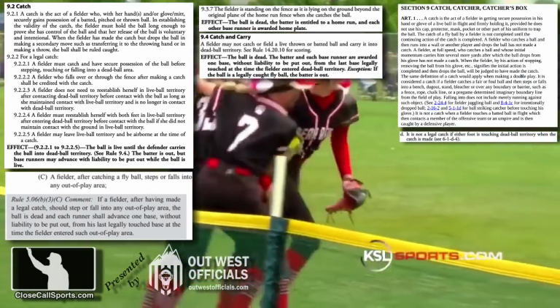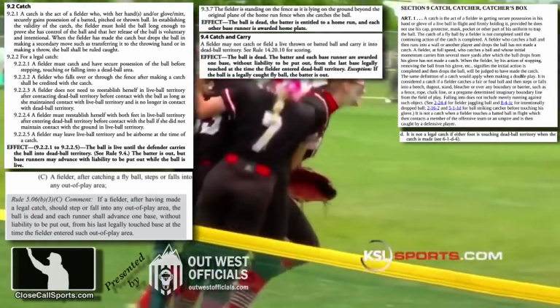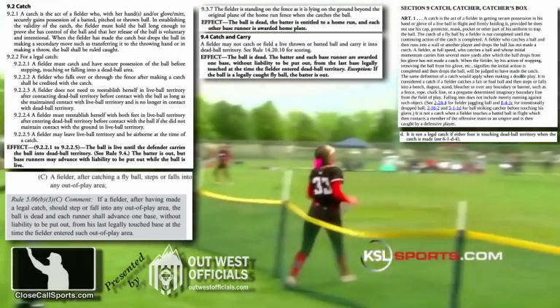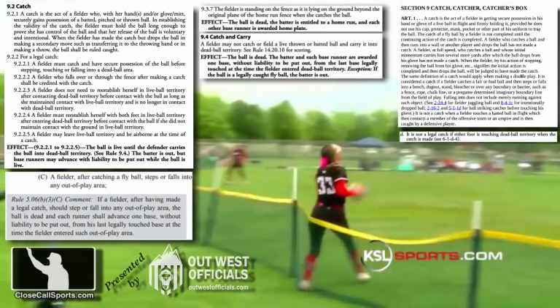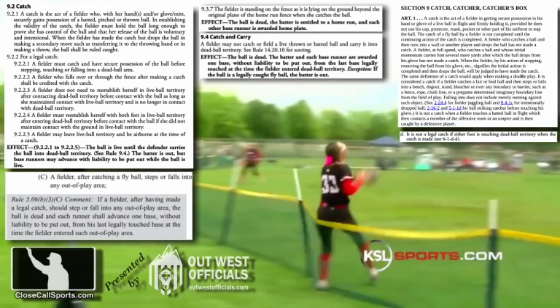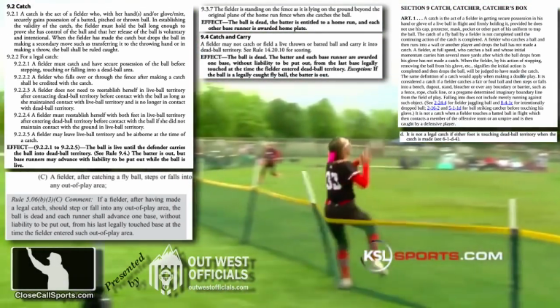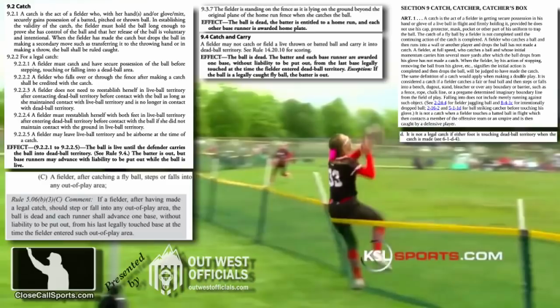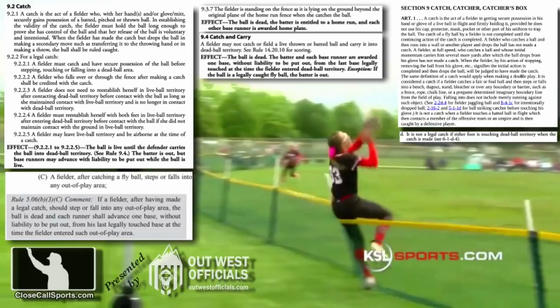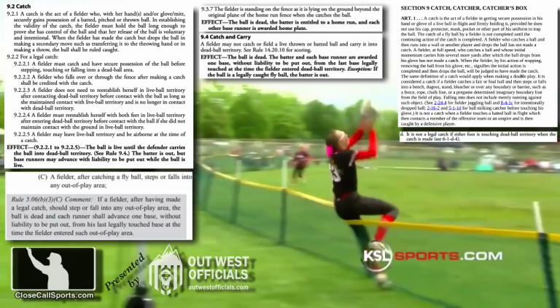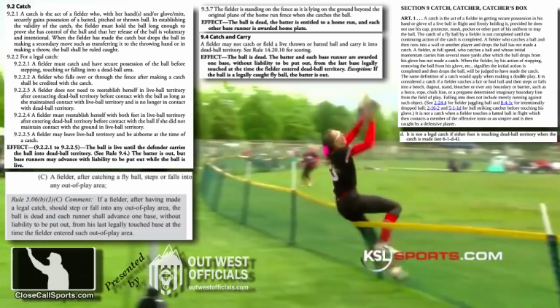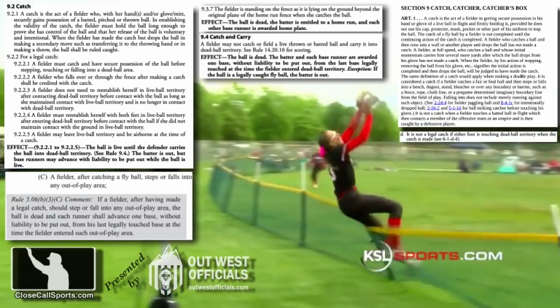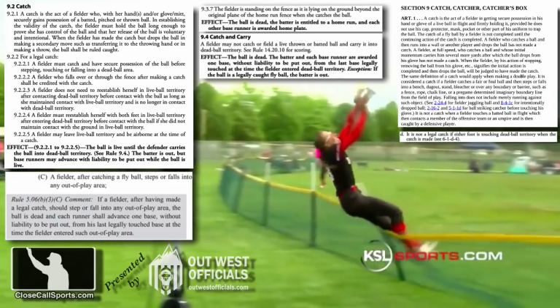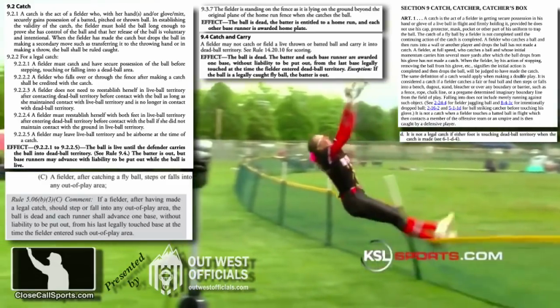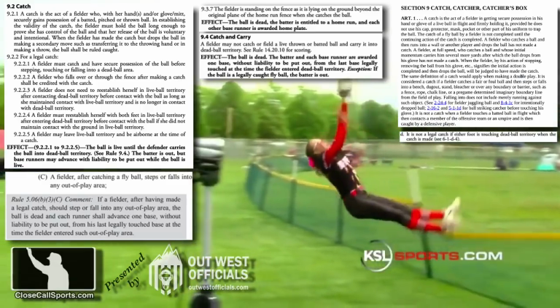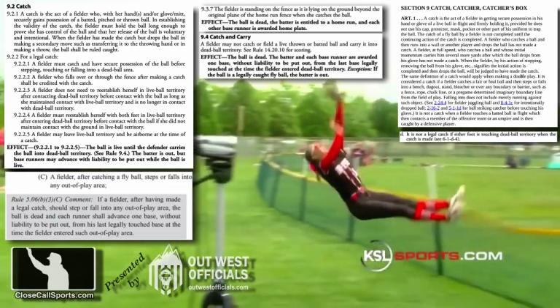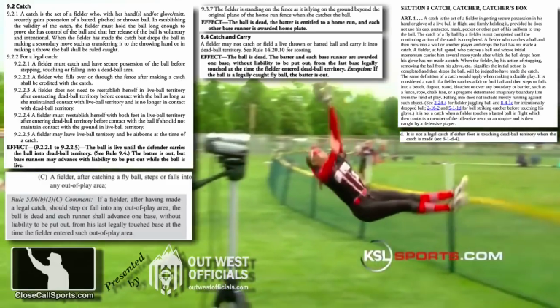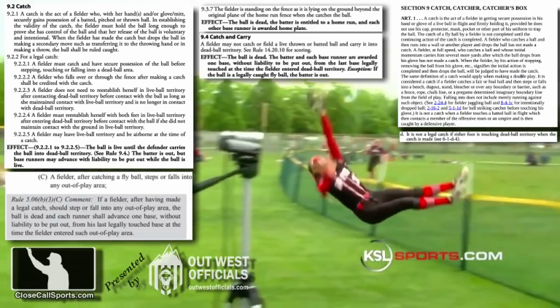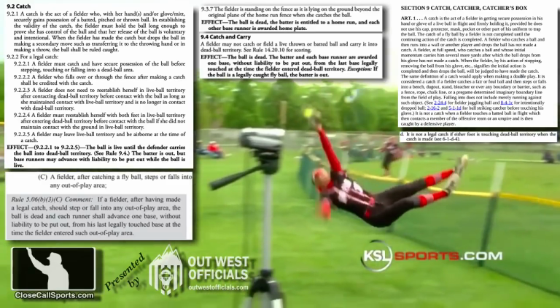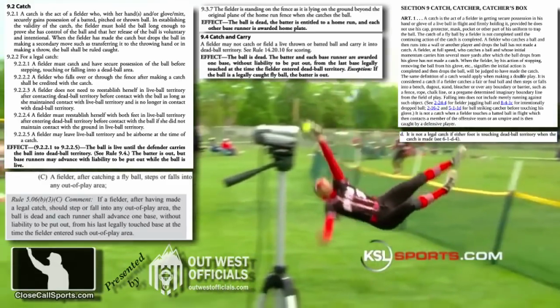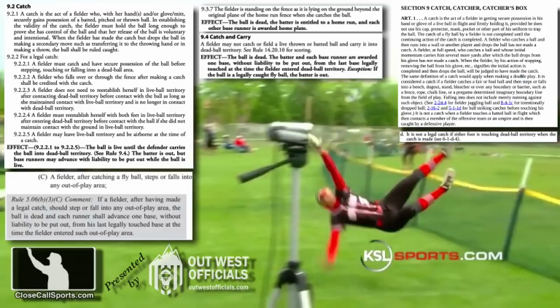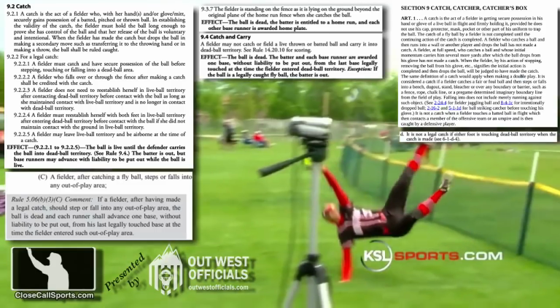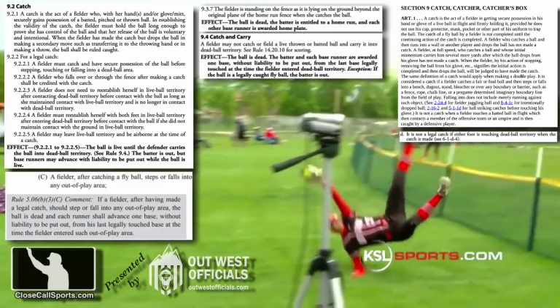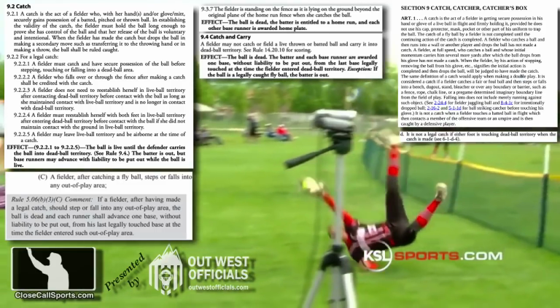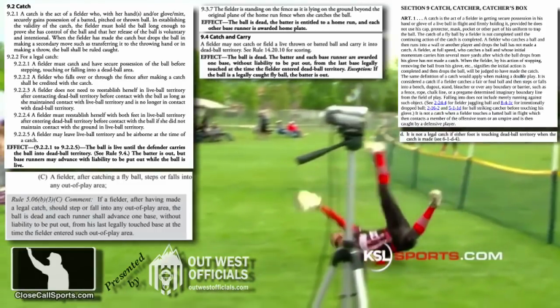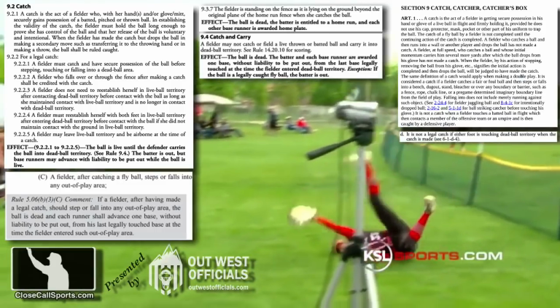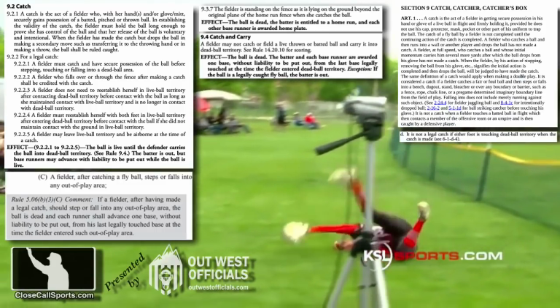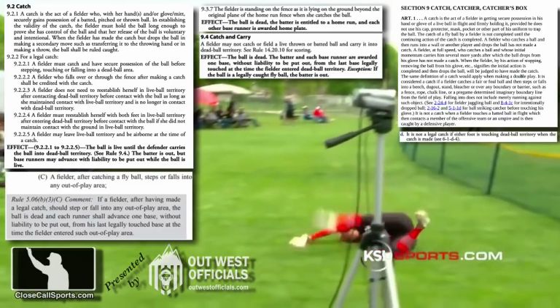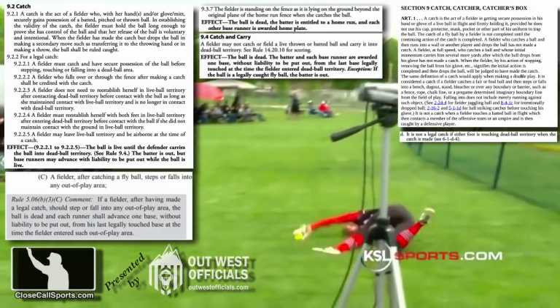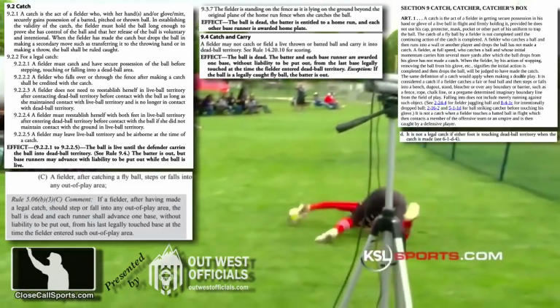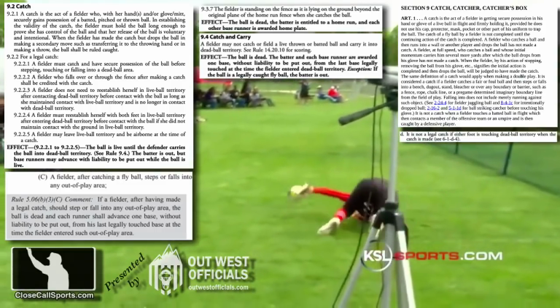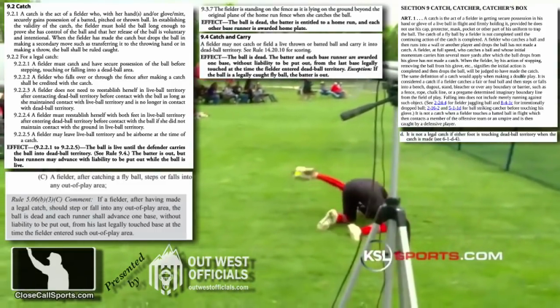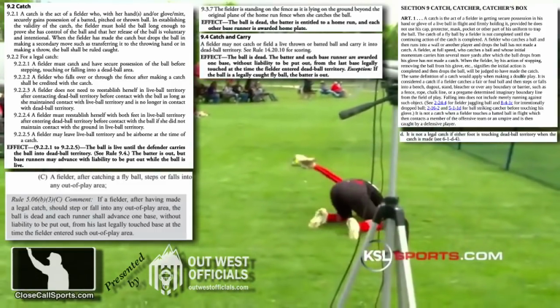In order to establish the catch, the fielder must gain firm and secure possession of the ball in the glove, and with a boundary play like this one, must do so before making contact — with the player's elbow and back in this case — with the ground, which is beyond the fence and in dead ball territory.